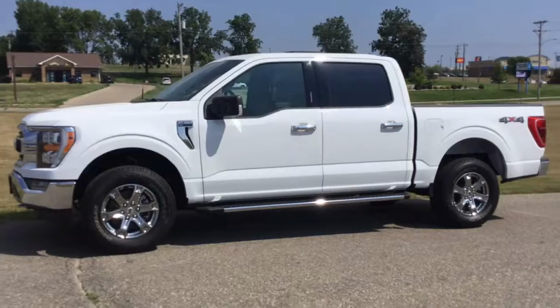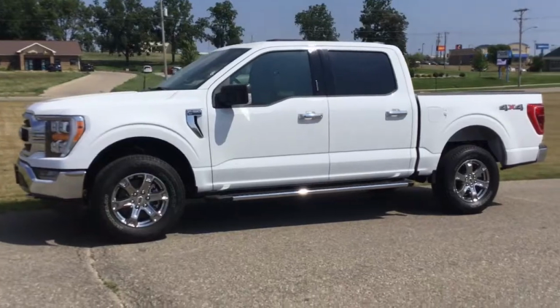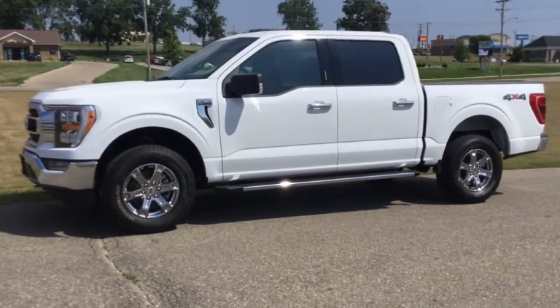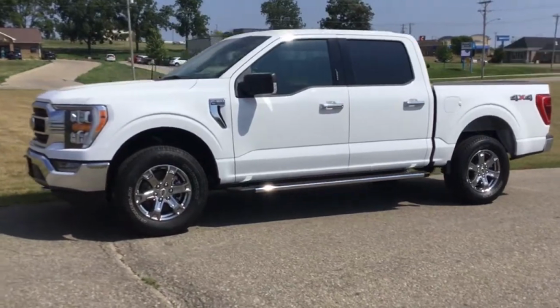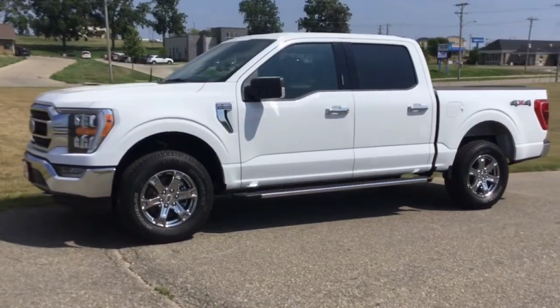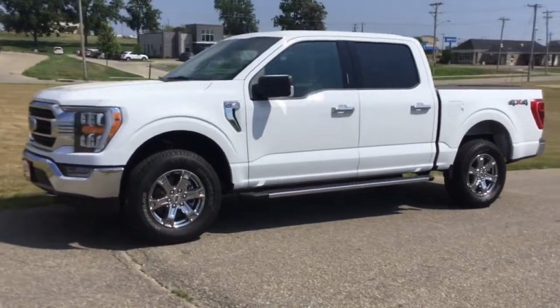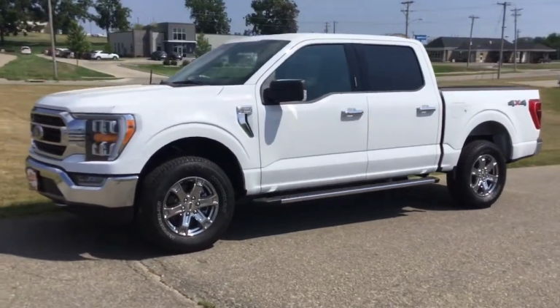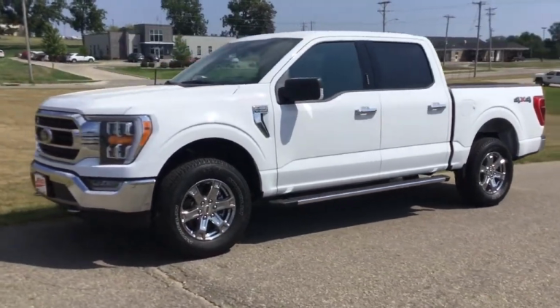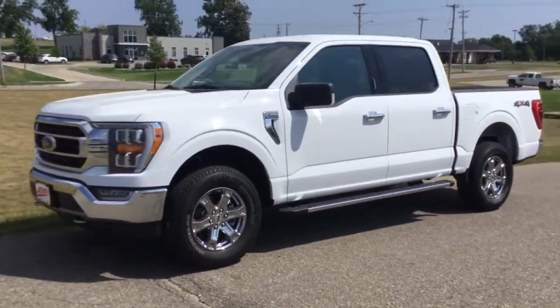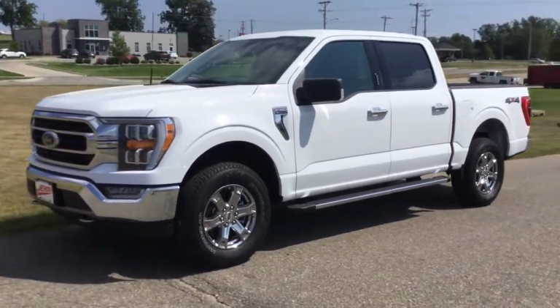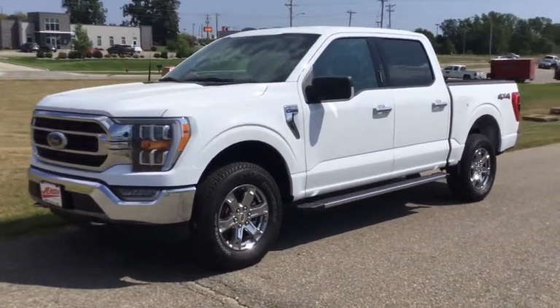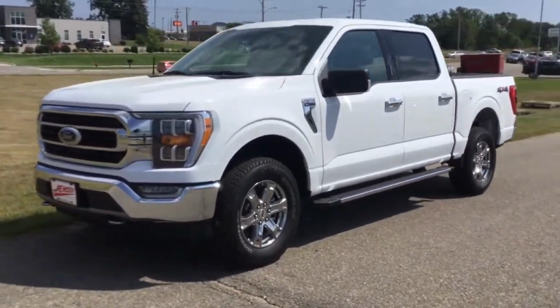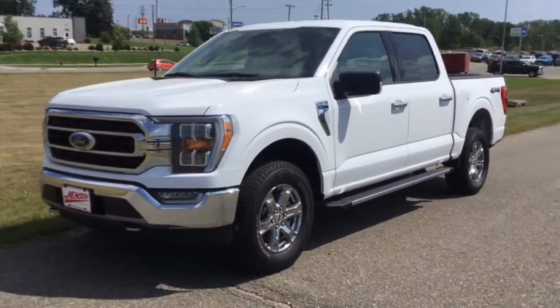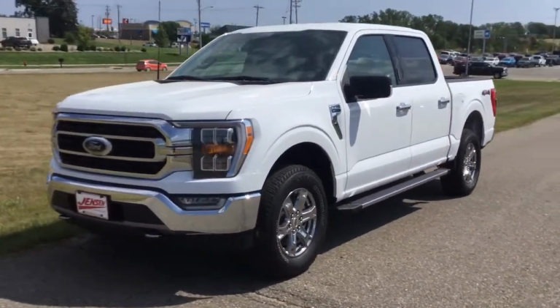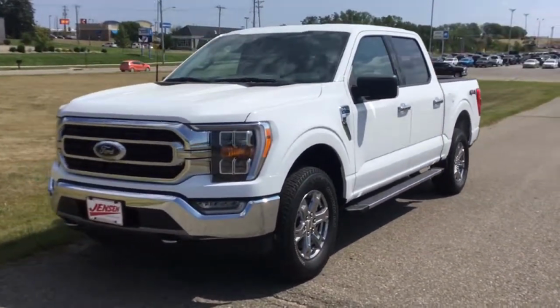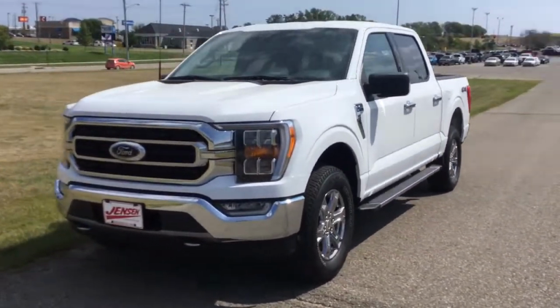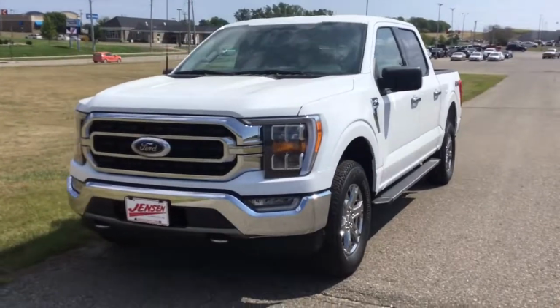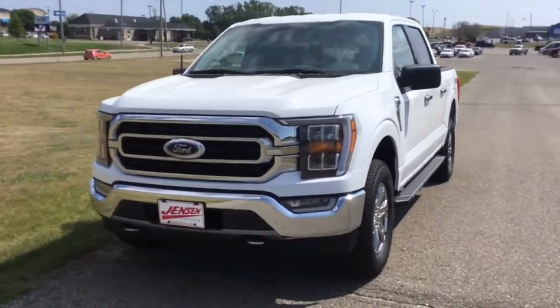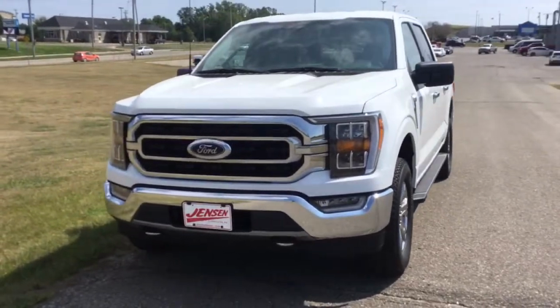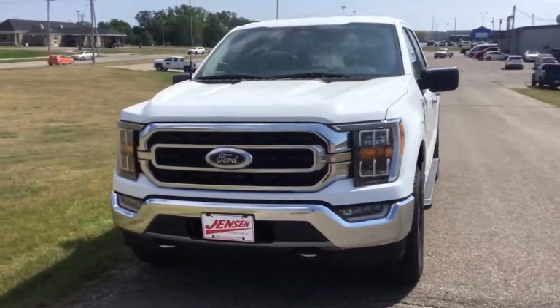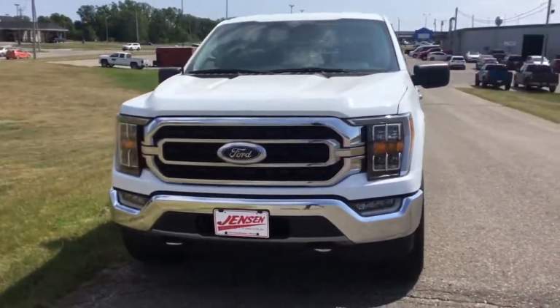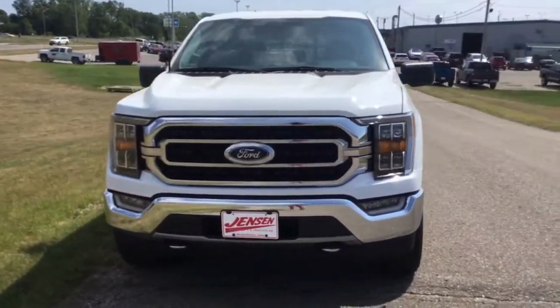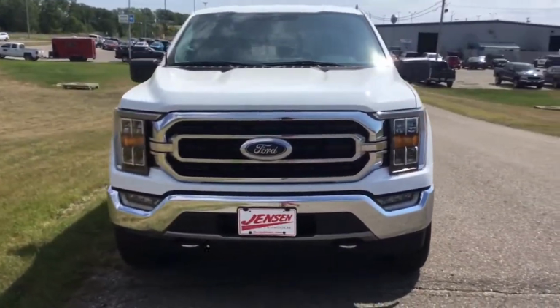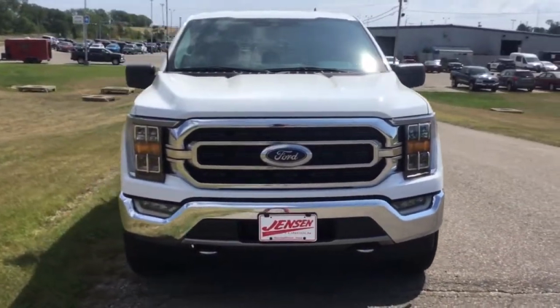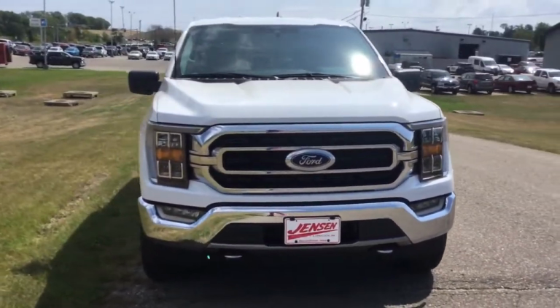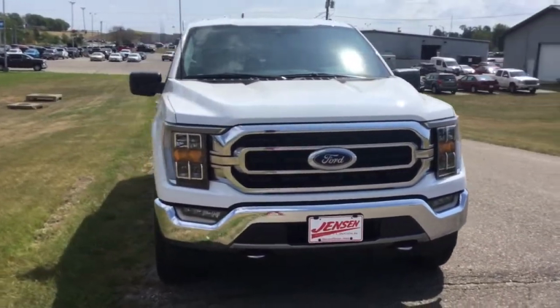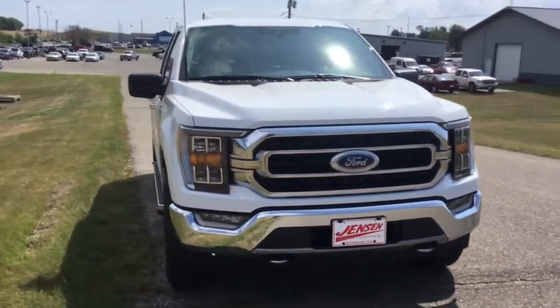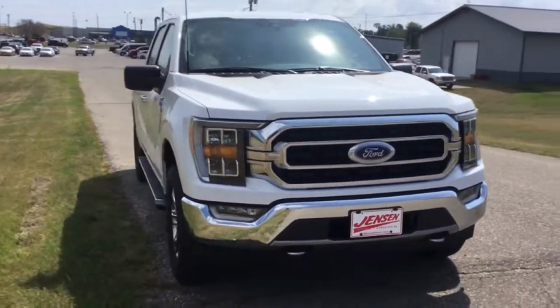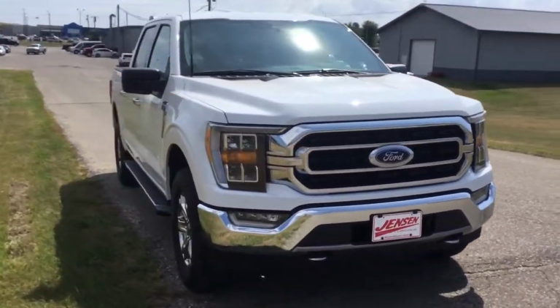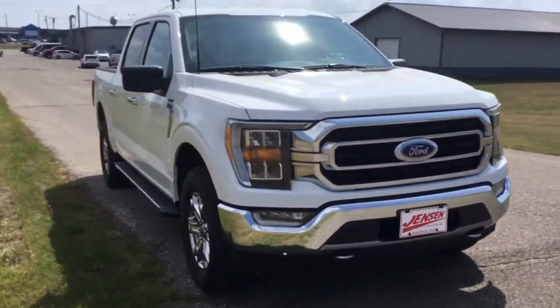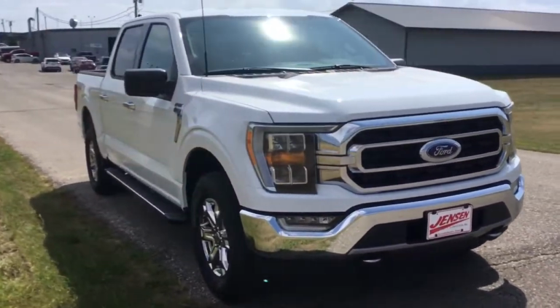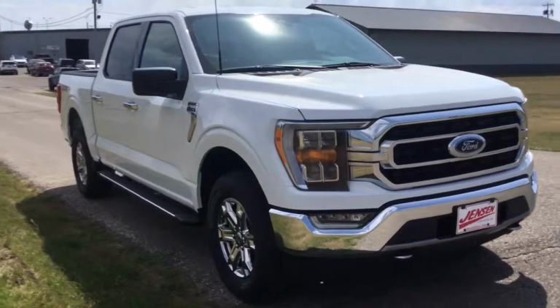You will love the features of this 2021 Ford F-150. This rugged F-150 is ready for work, off-roading, or a little R&R.